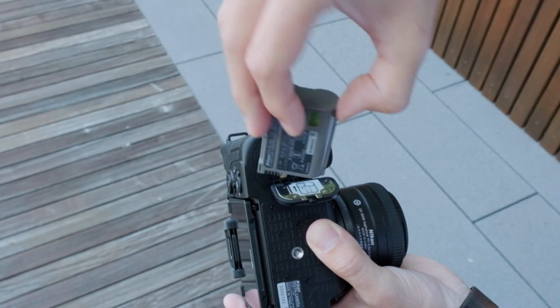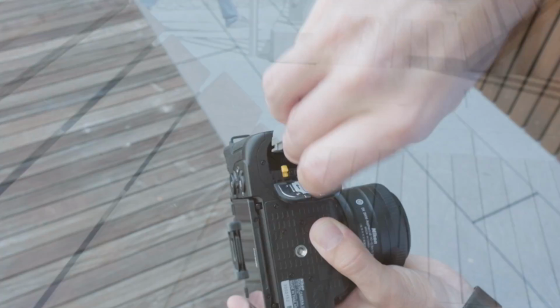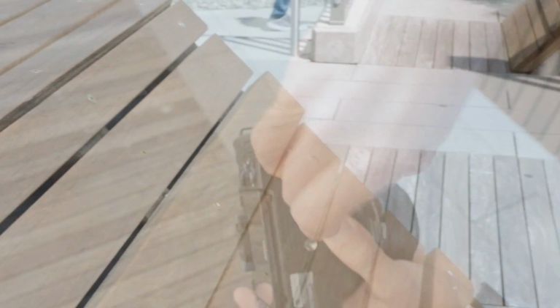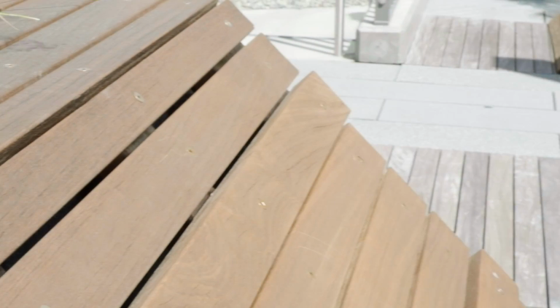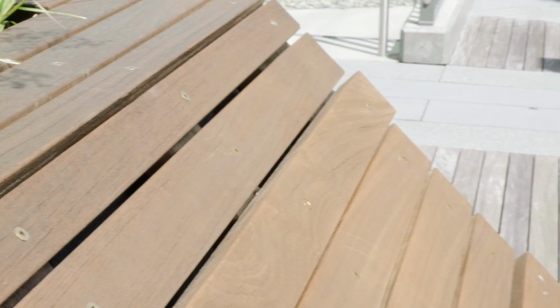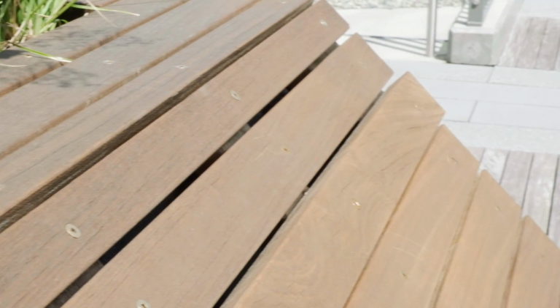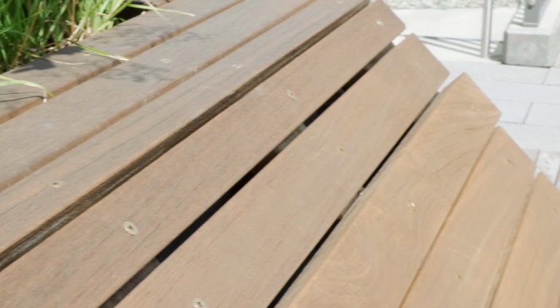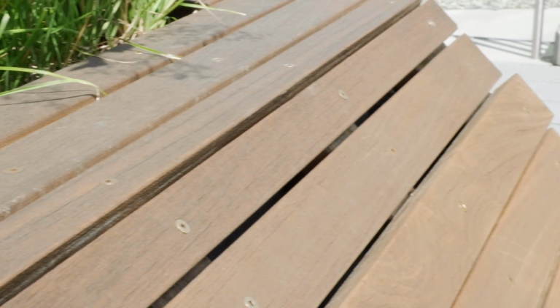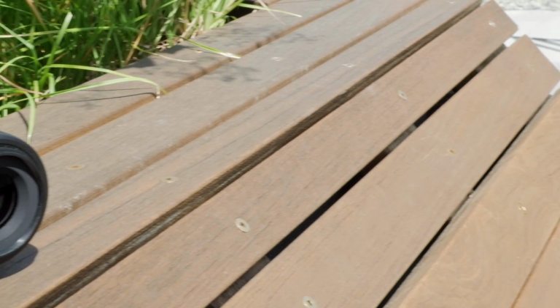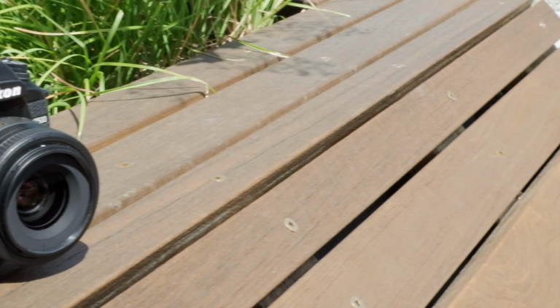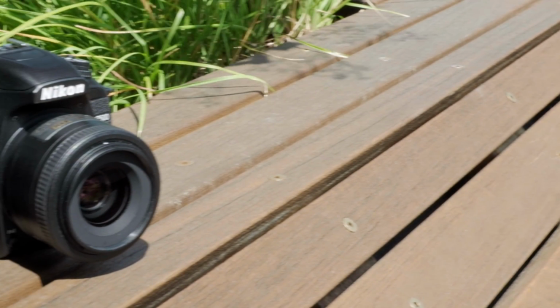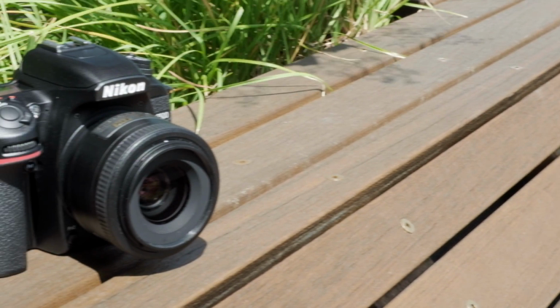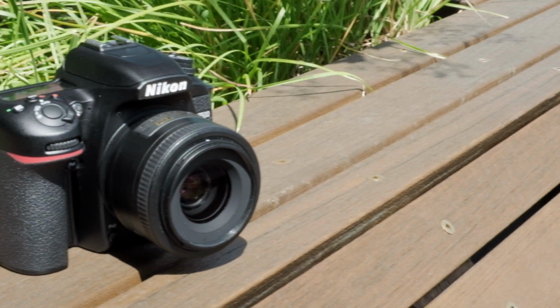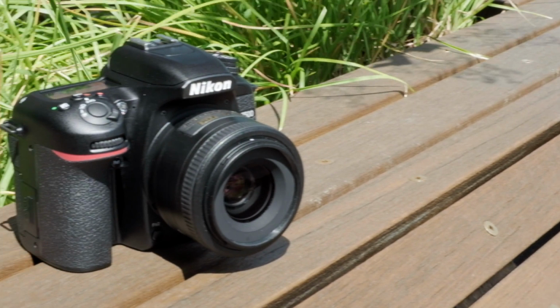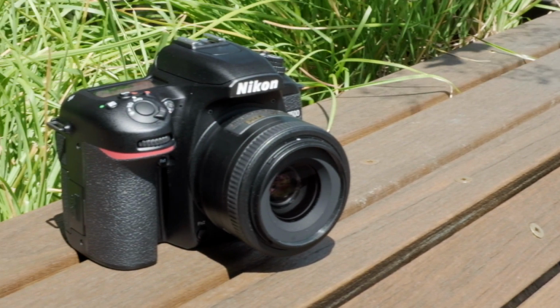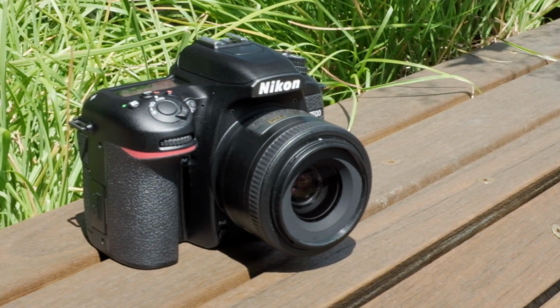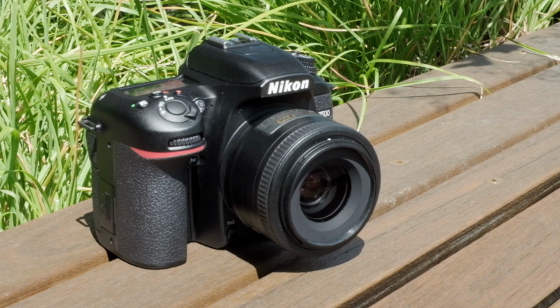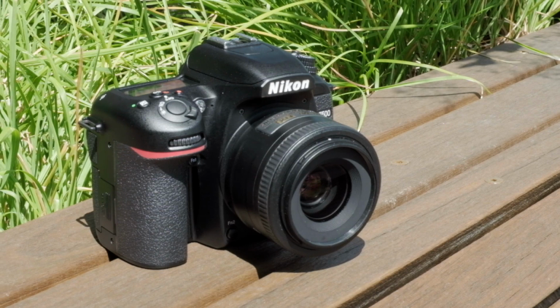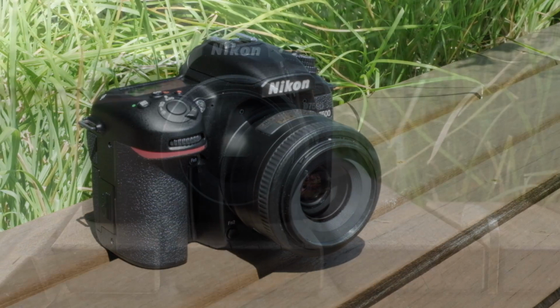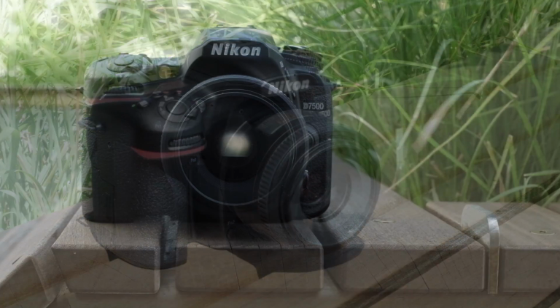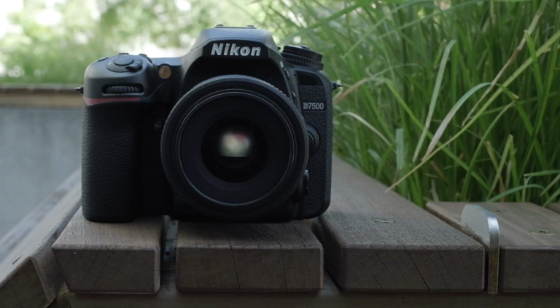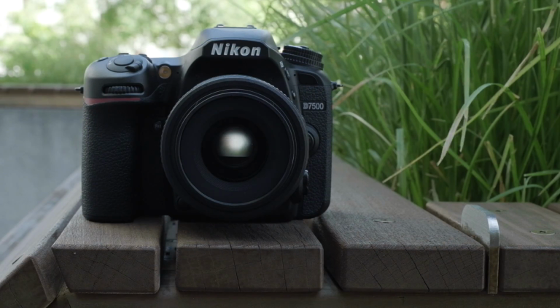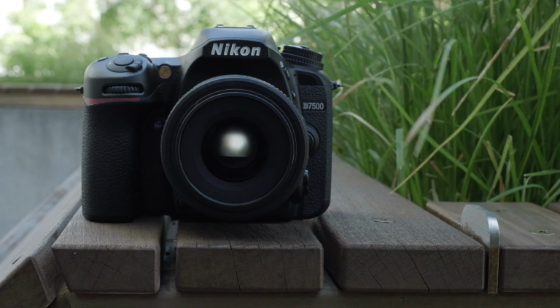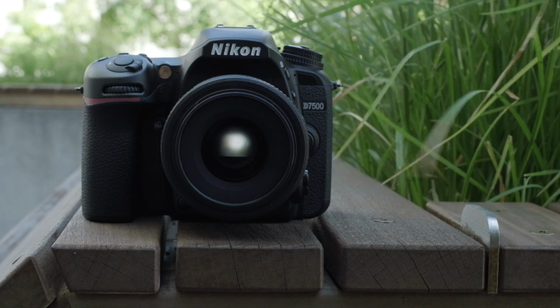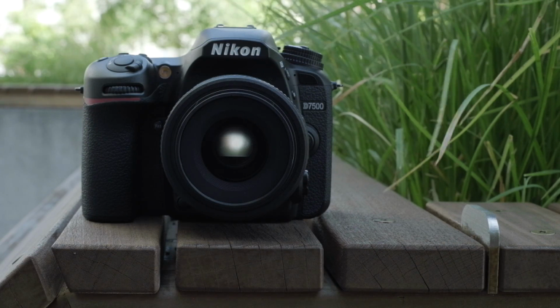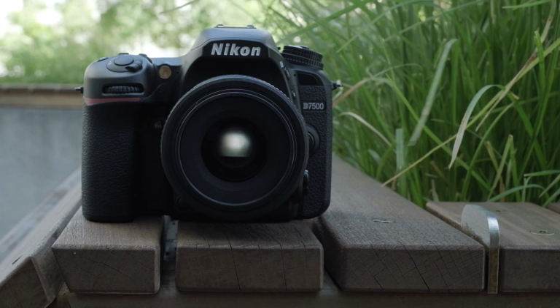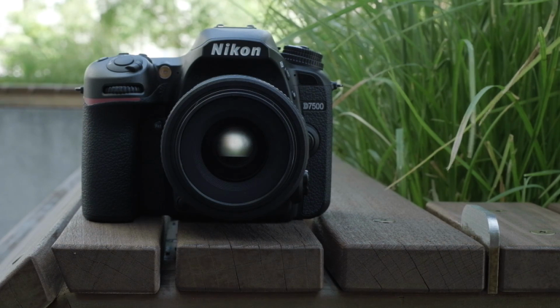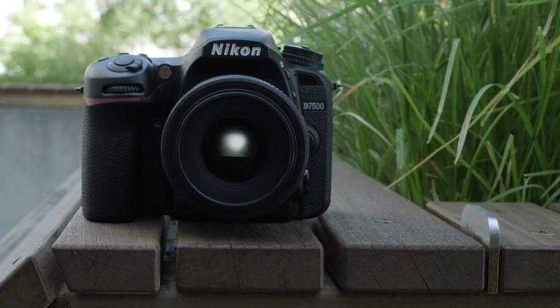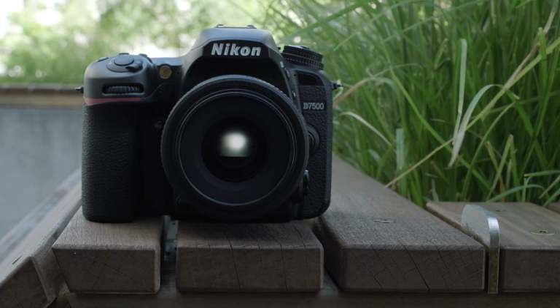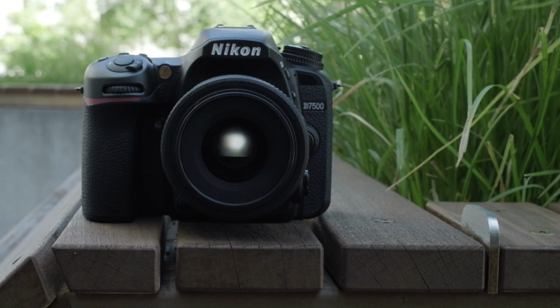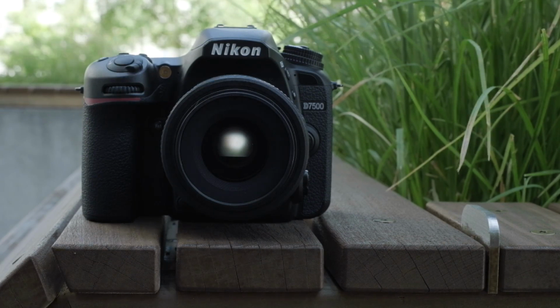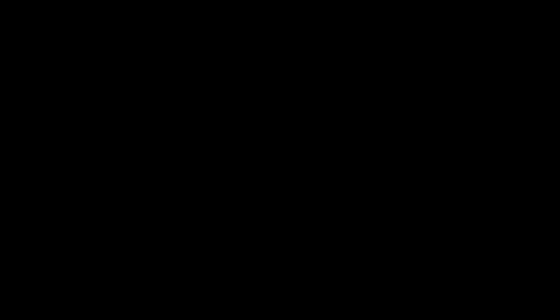The Nikon D7500 will be available this summer, sold body-only or in a variety of kits depending on your market. For more on the Nikon D7500 and all things digital photography, head to dpreview.com.